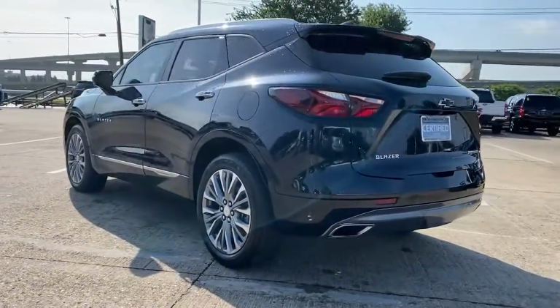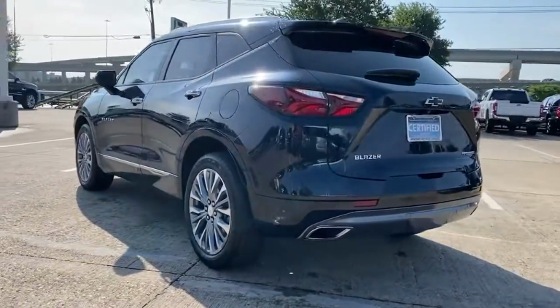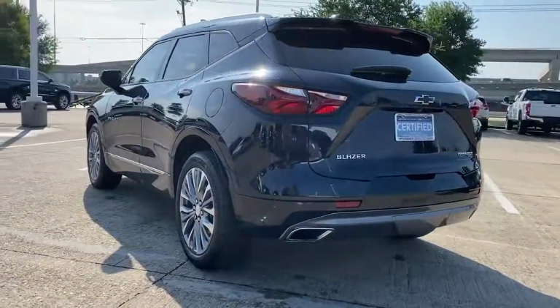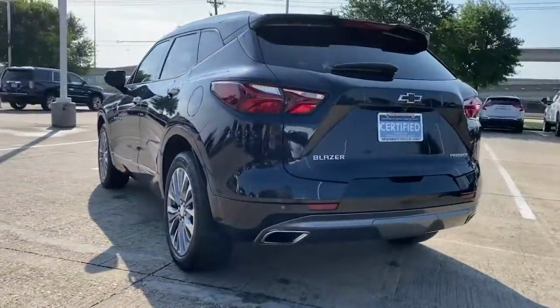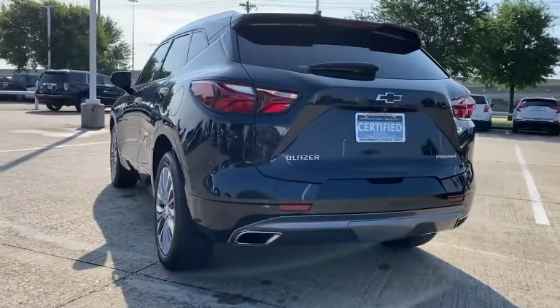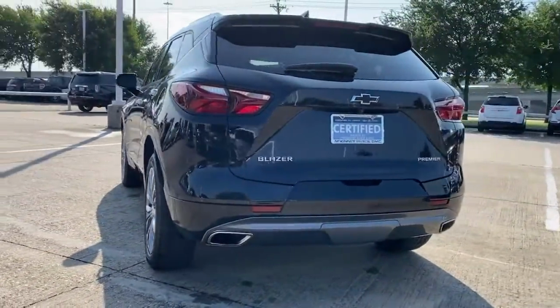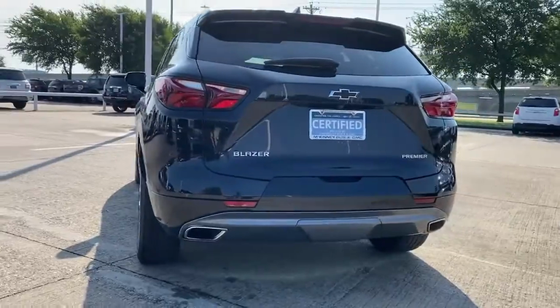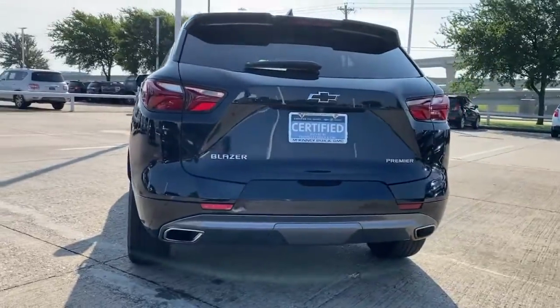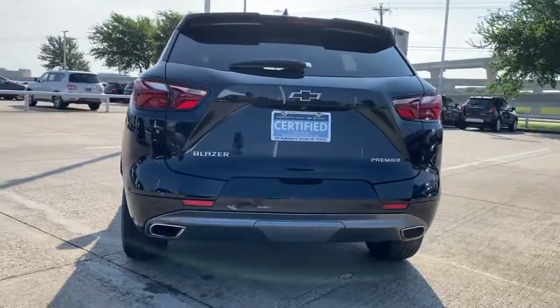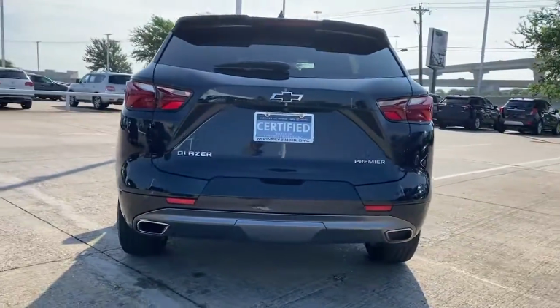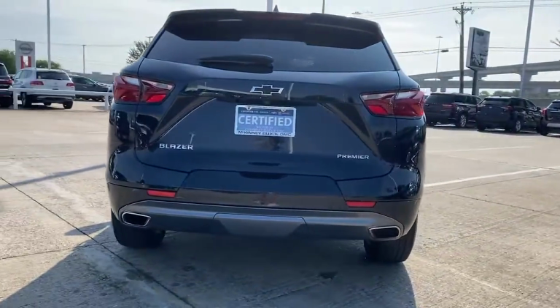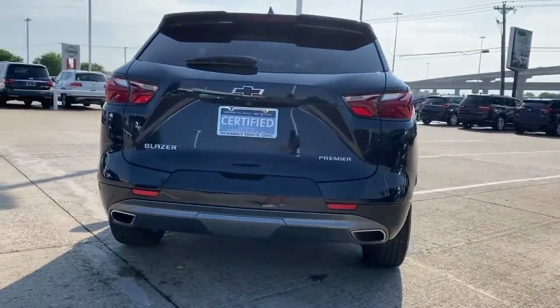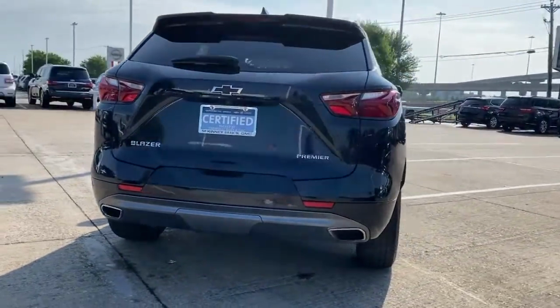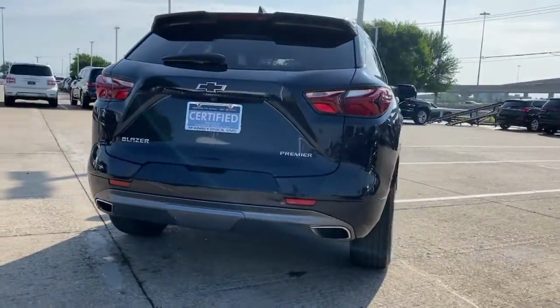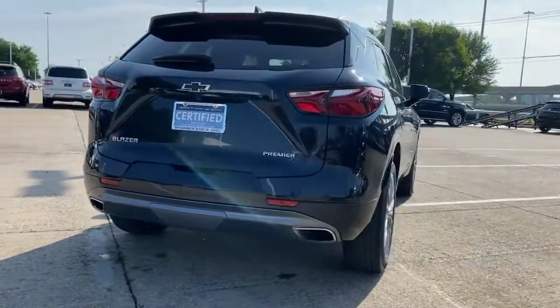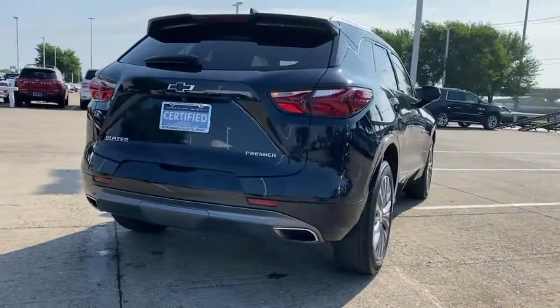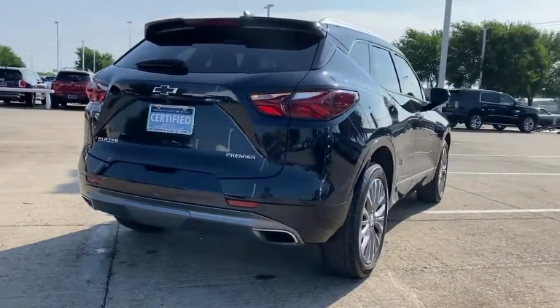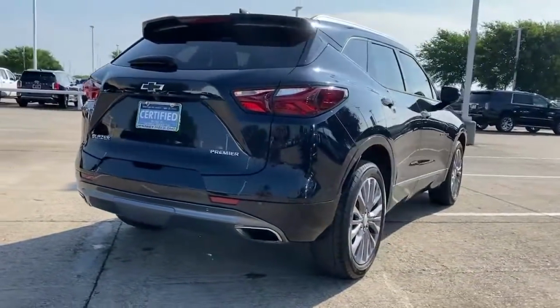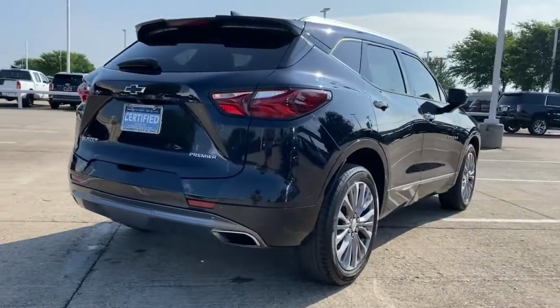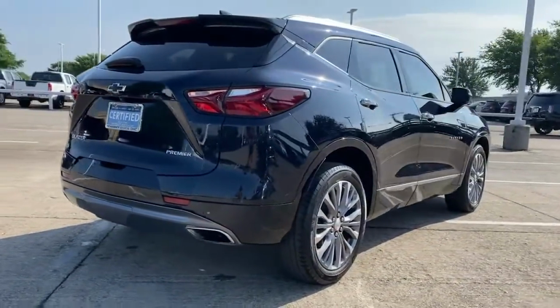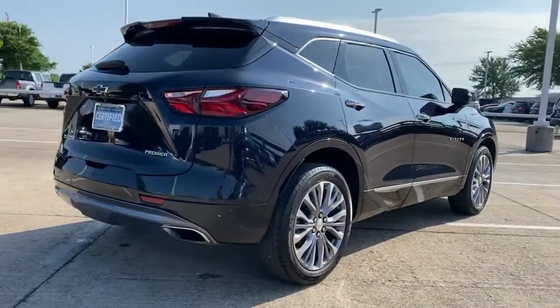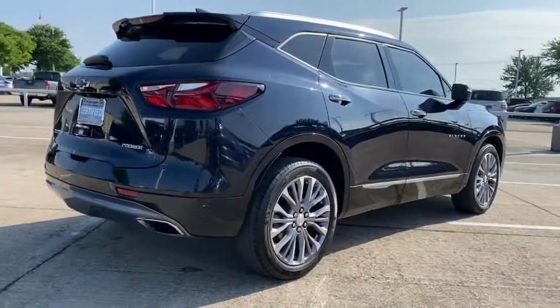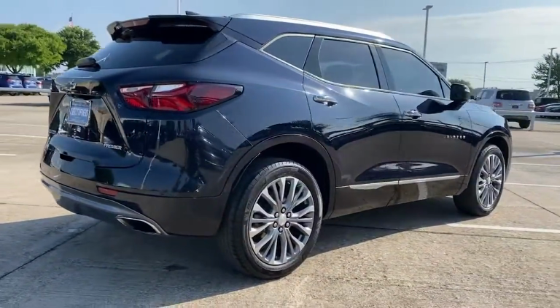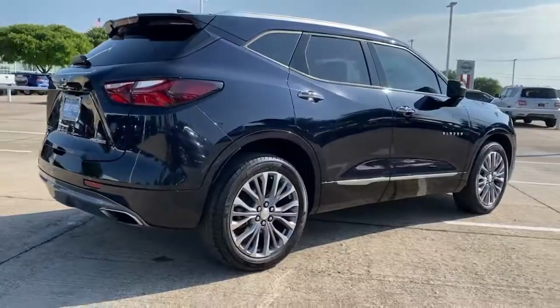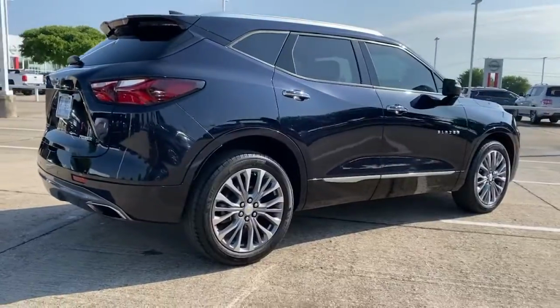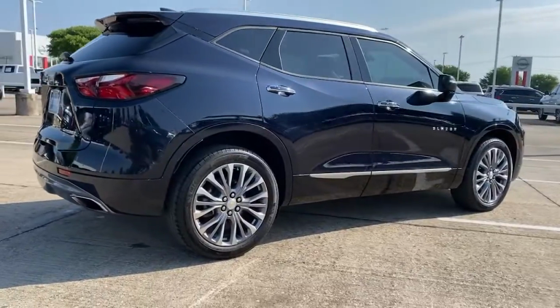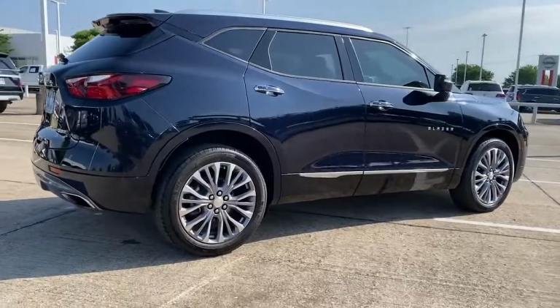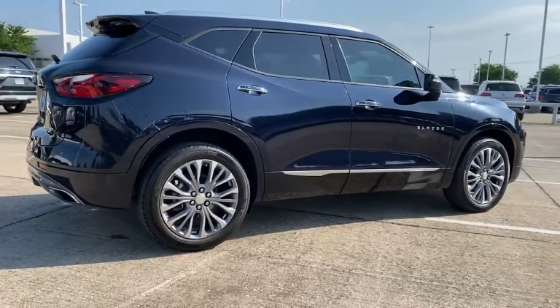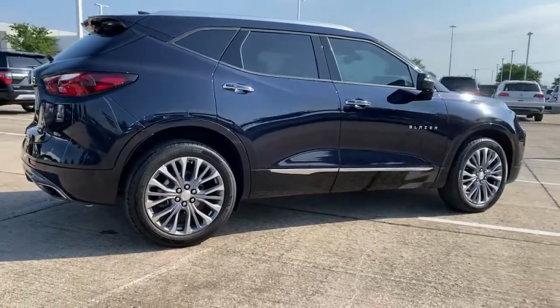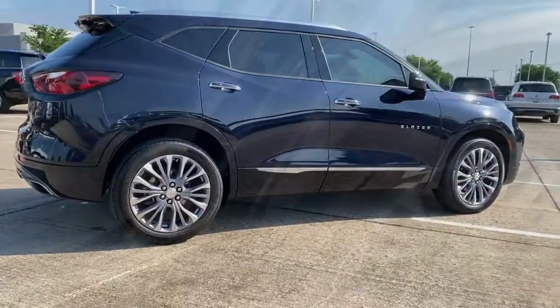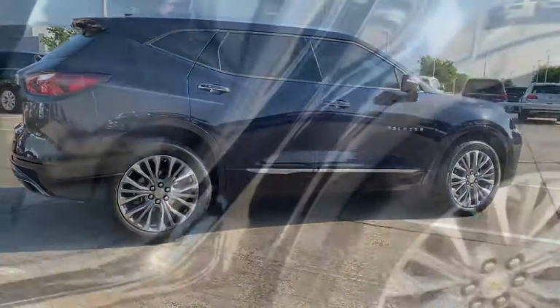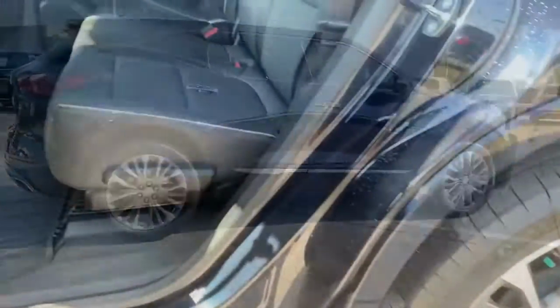Confidence comes standard thanks to driver-focused design, state-of-the-art safety features, and a premium feel. The following are some of this vehicle's highlighted options.